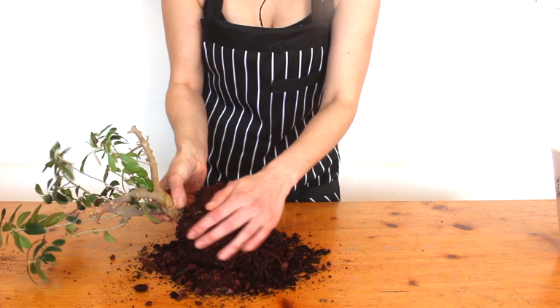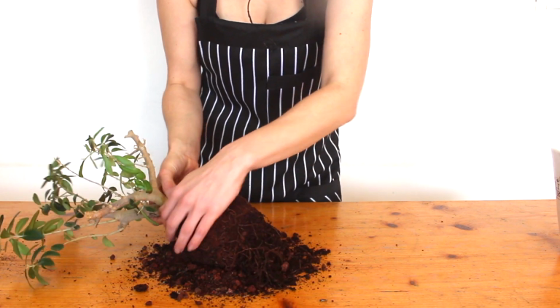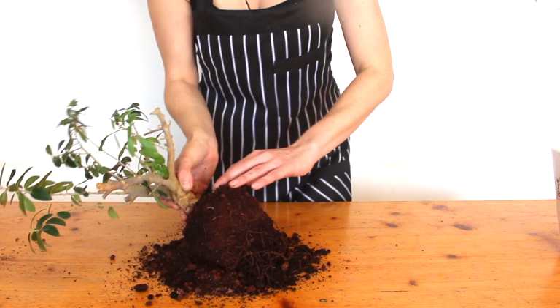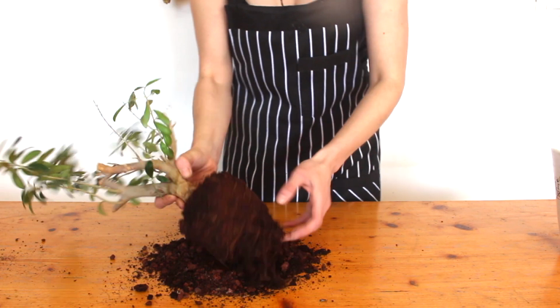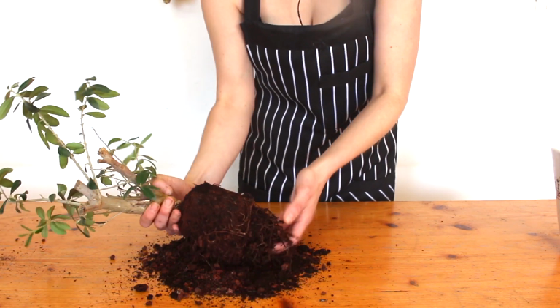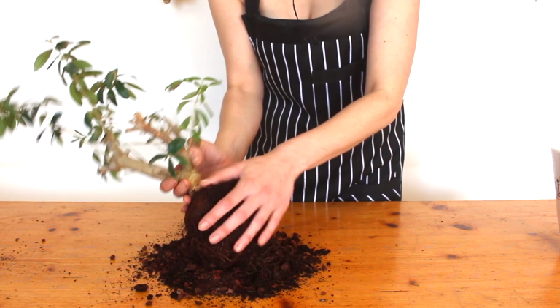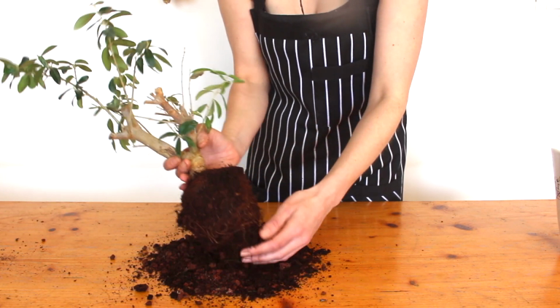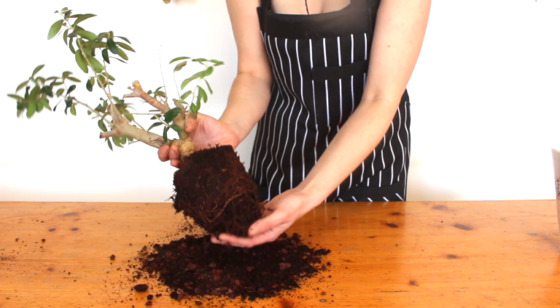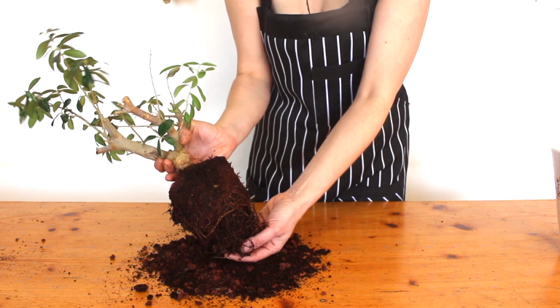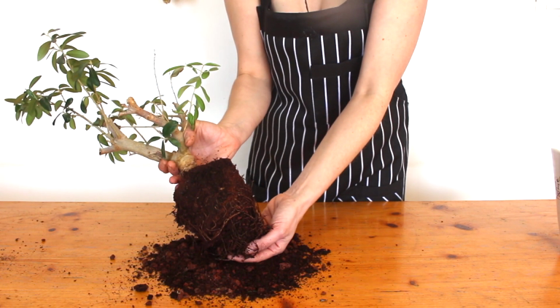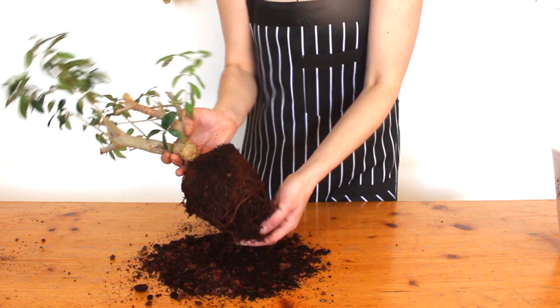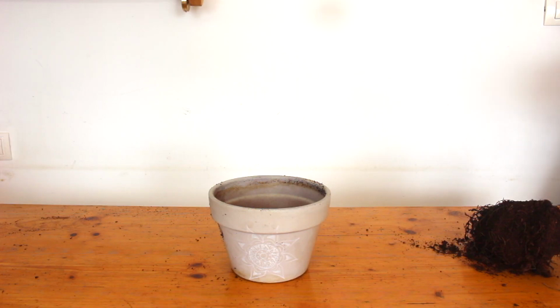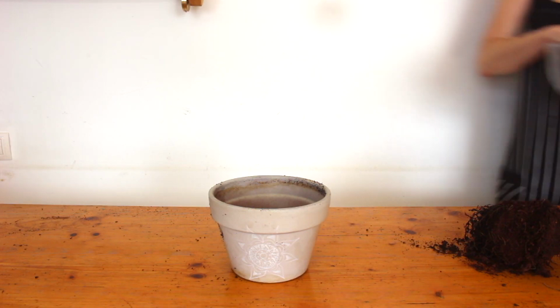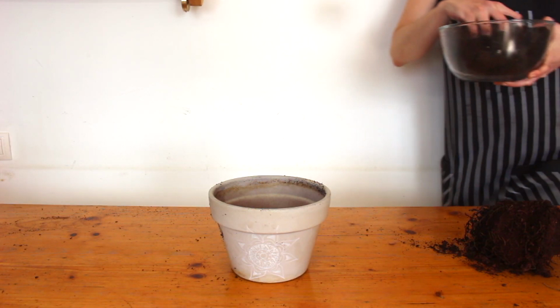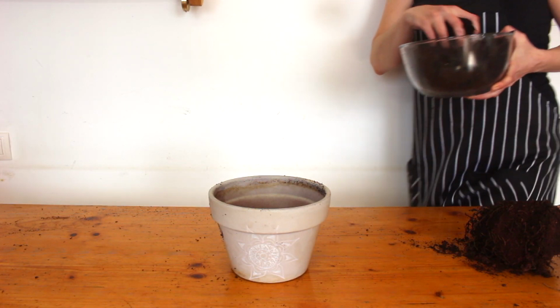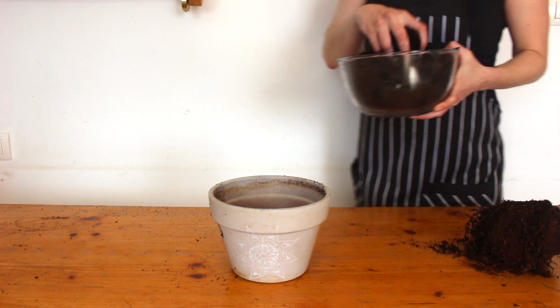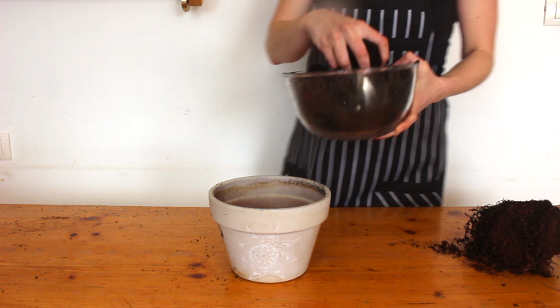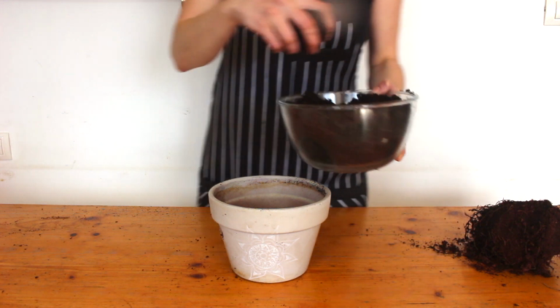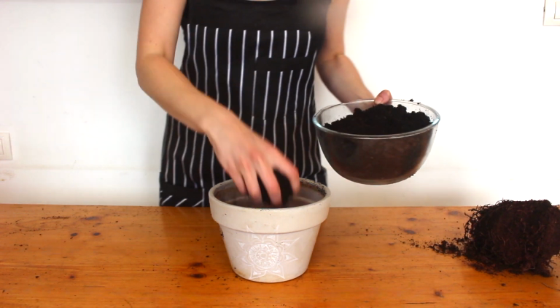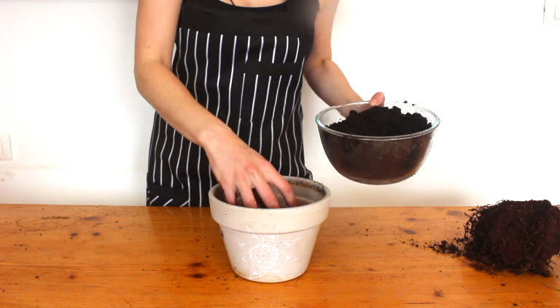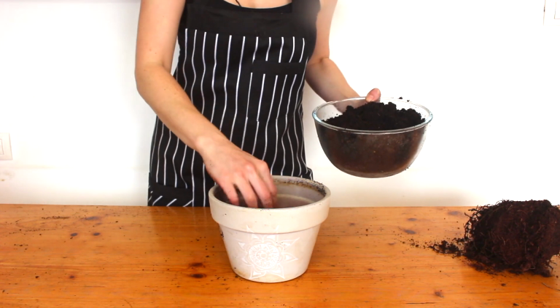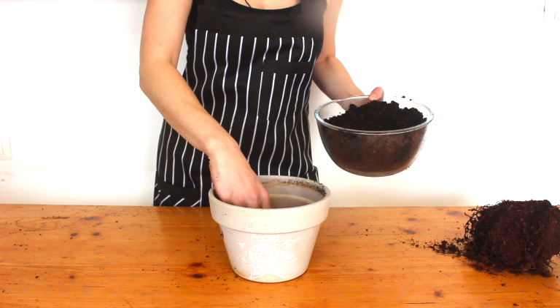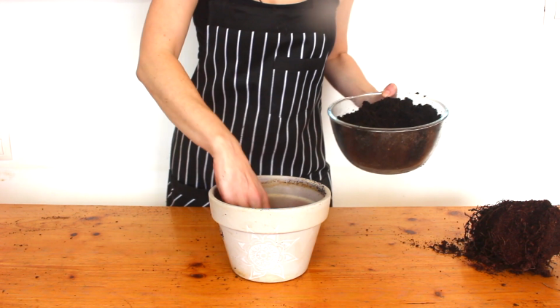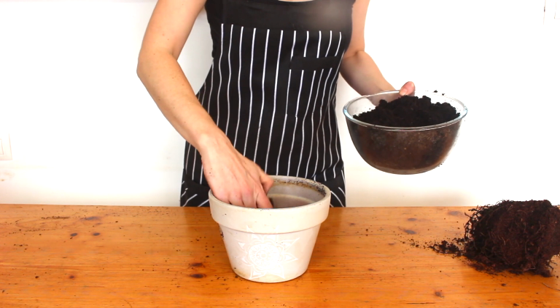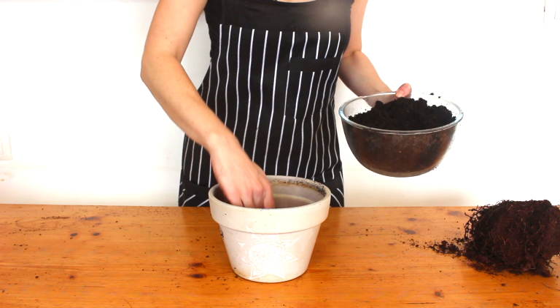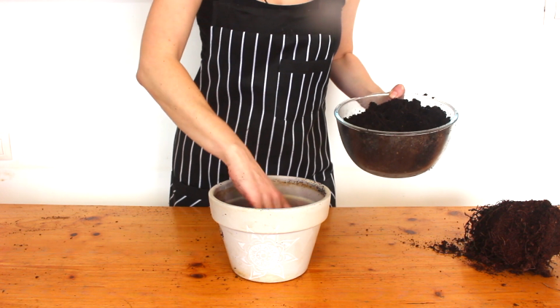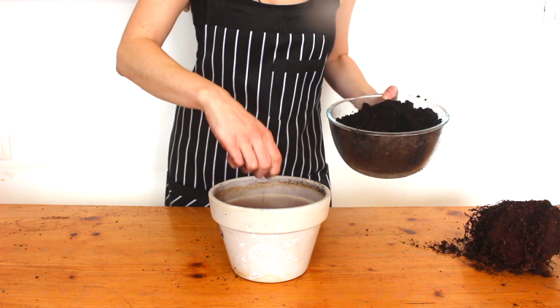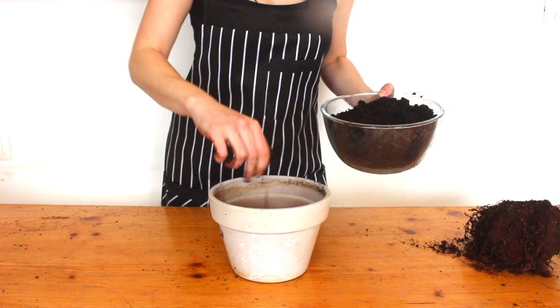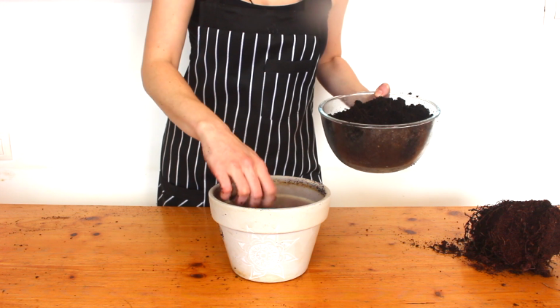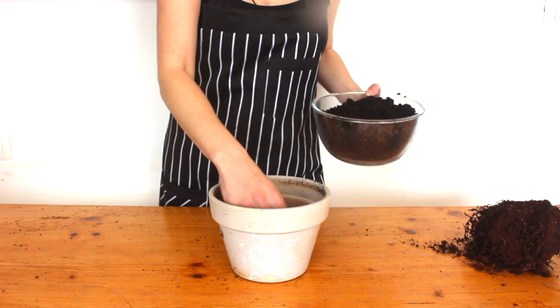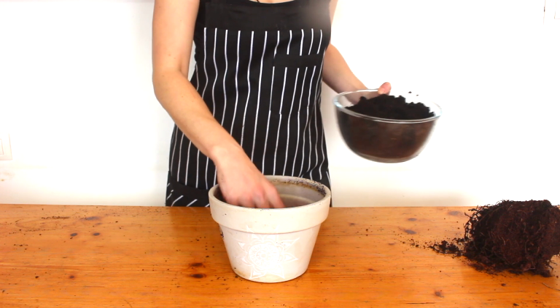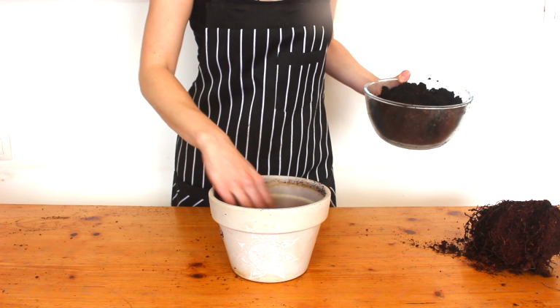In nature olive trees have shallow roots, so wide pots work better than tall ones. I've gone for a wide unglazed clay pot because clay pots are porous, so it's going to help the soil dry out faster and more evenly between waterings.